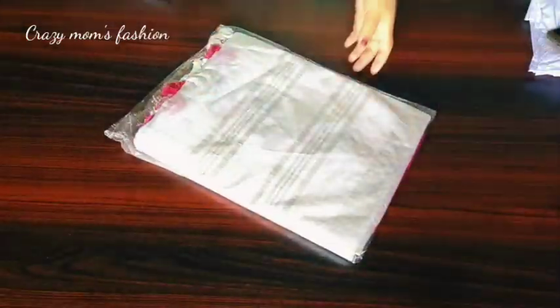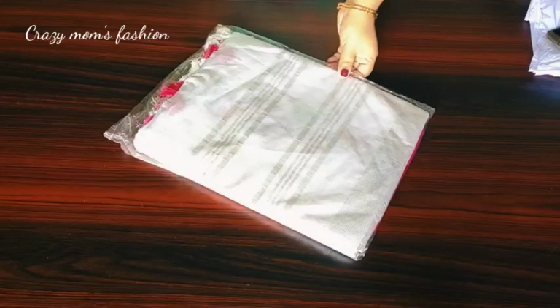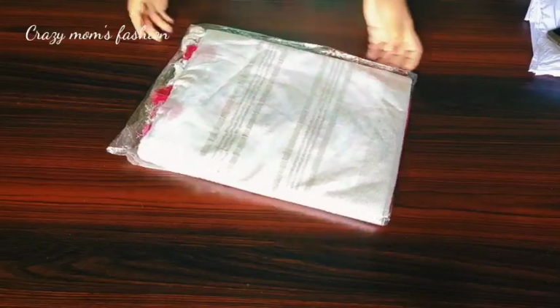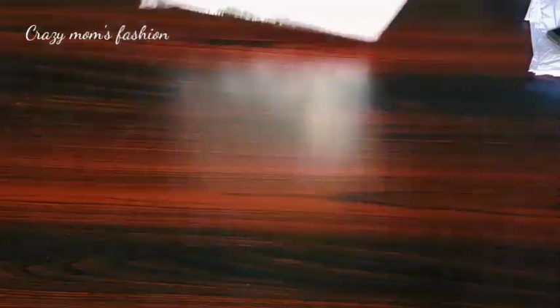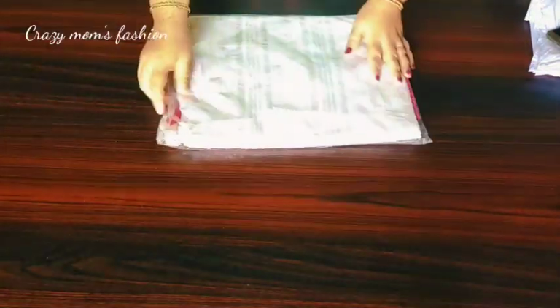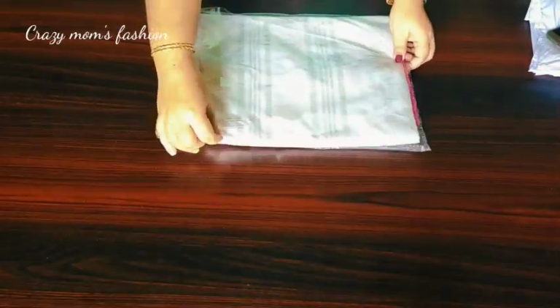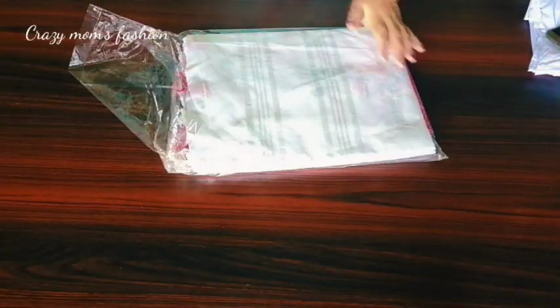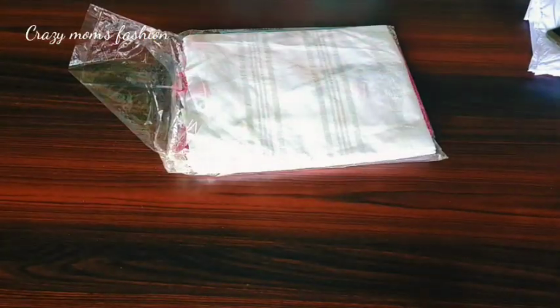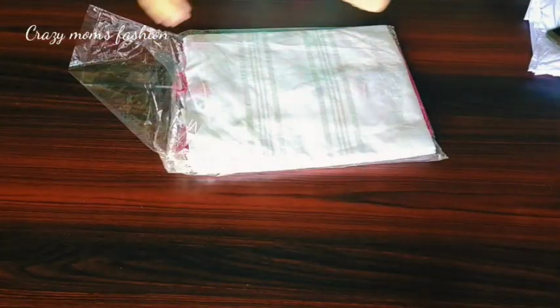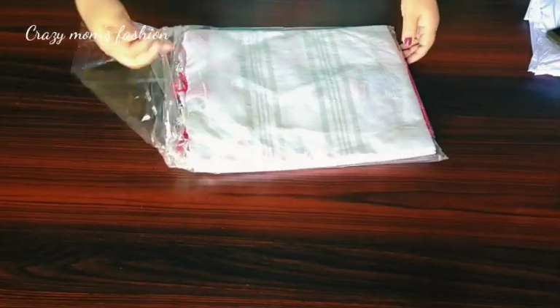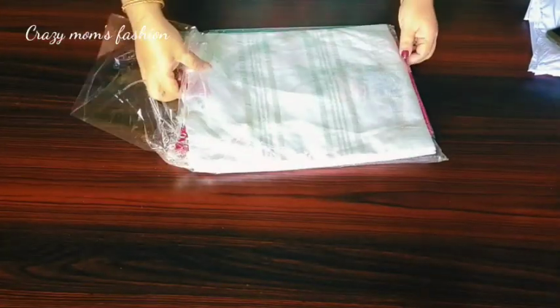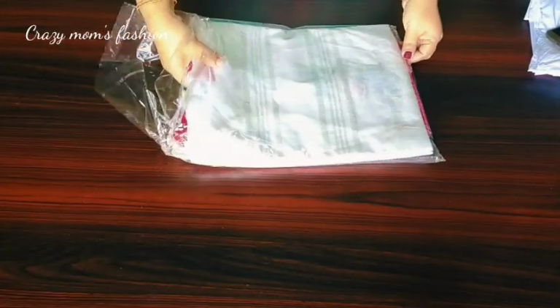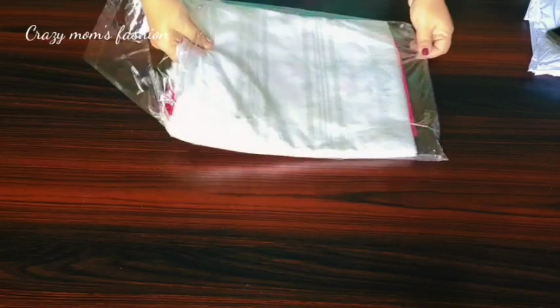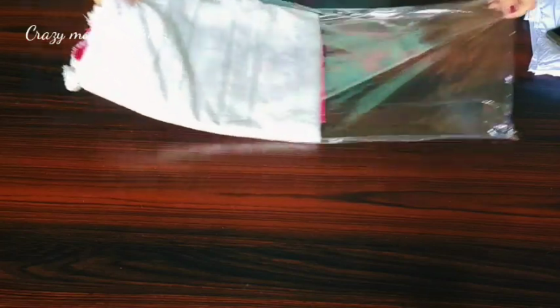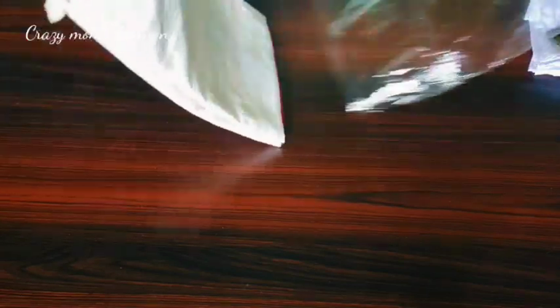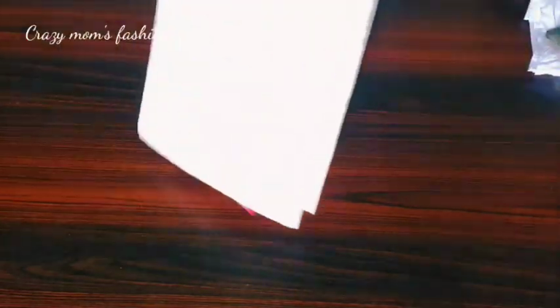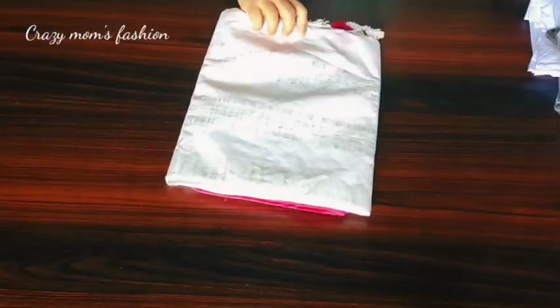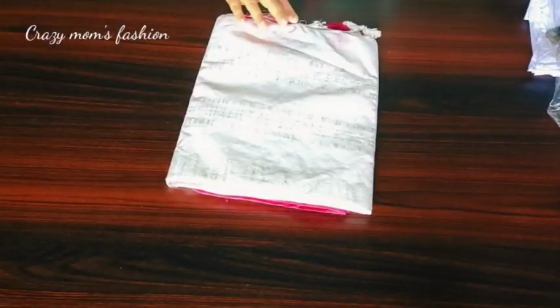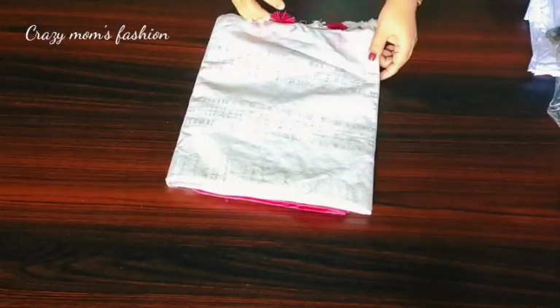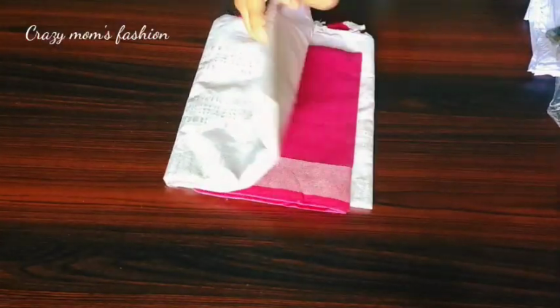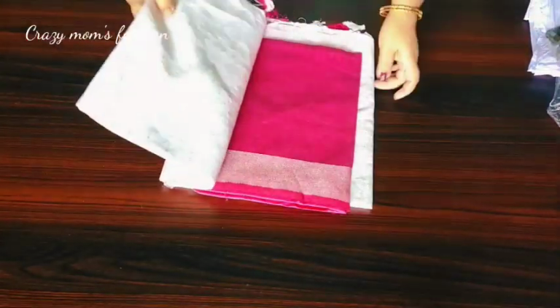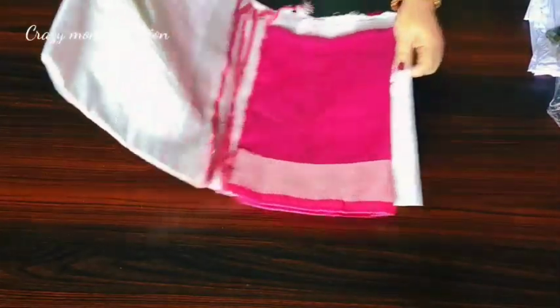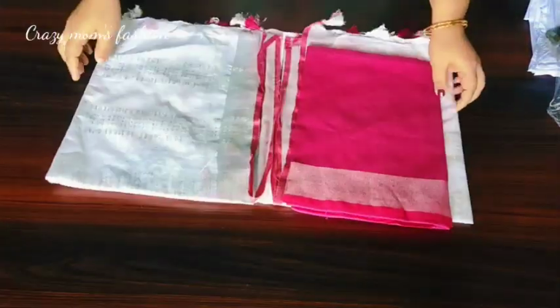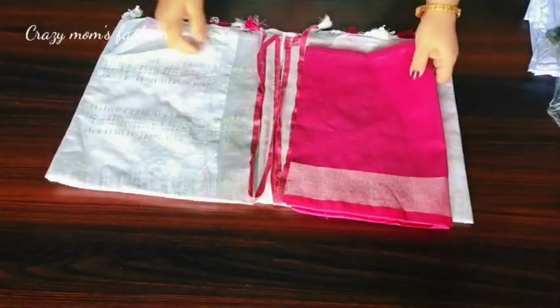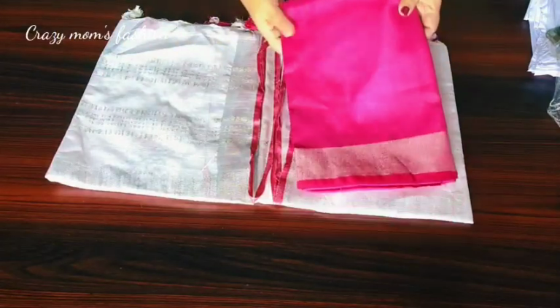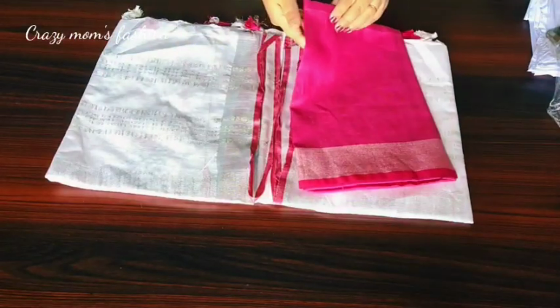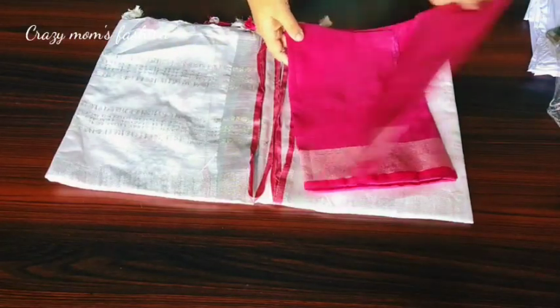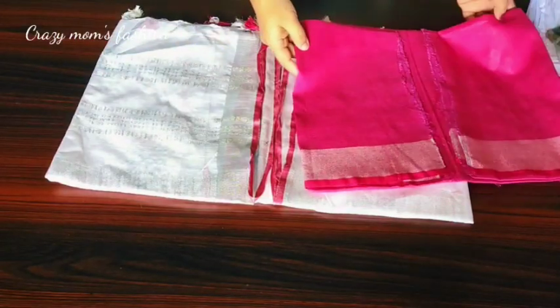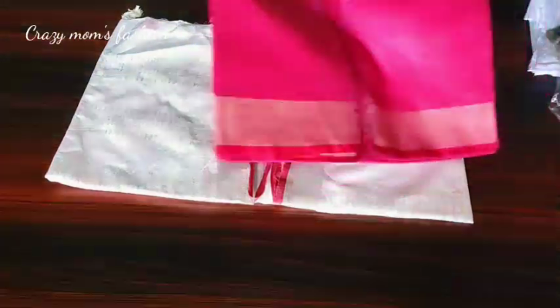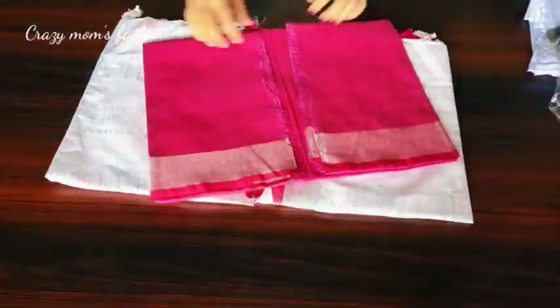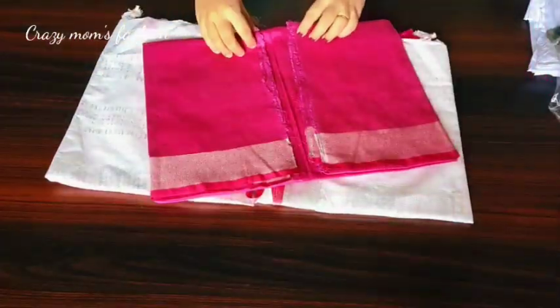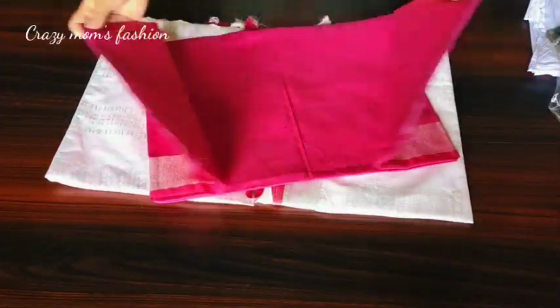I will show you the Sari Unboxing video and share the experience — including the bad experience. Why are you wearing out linen sari?